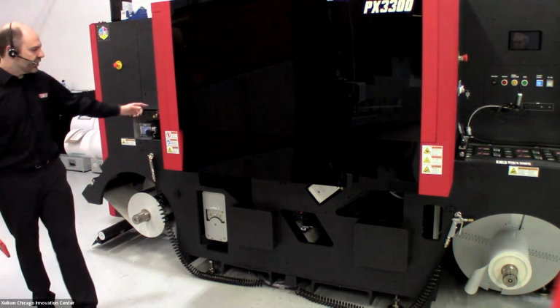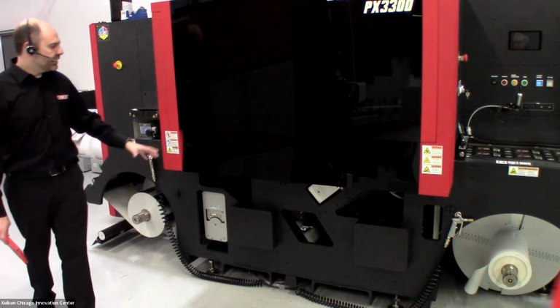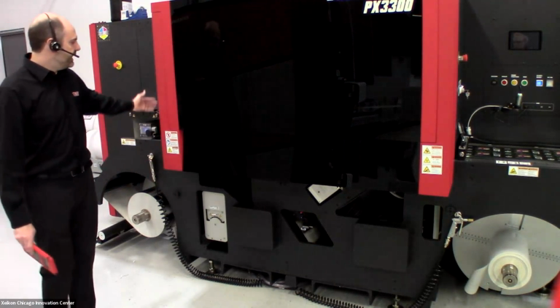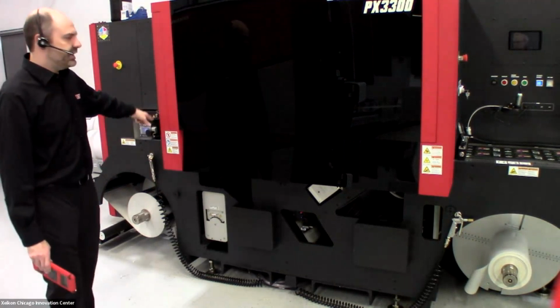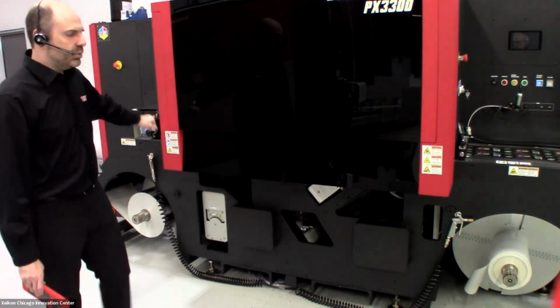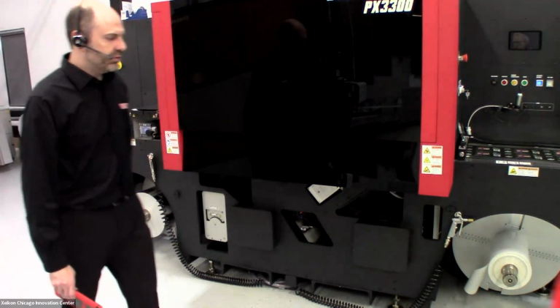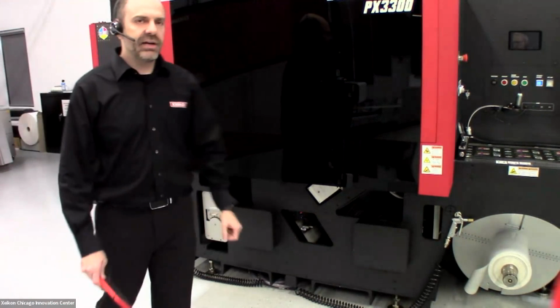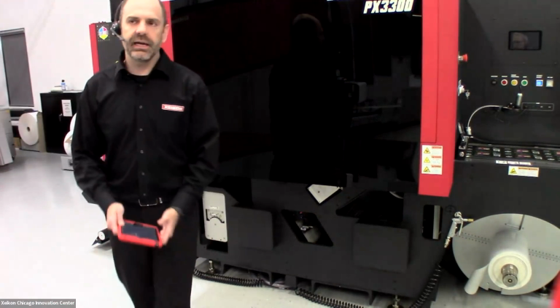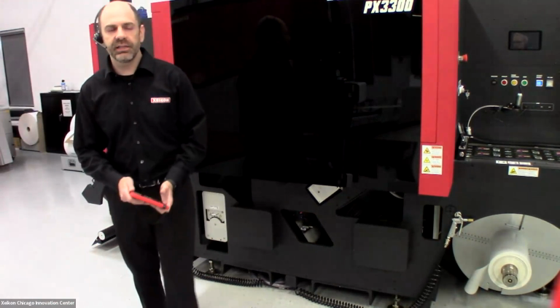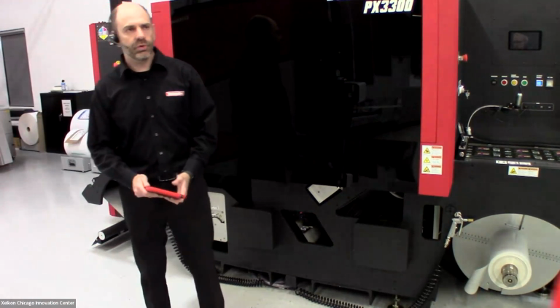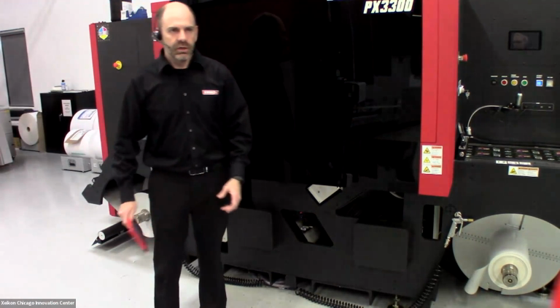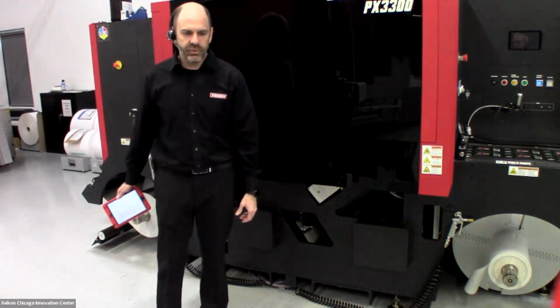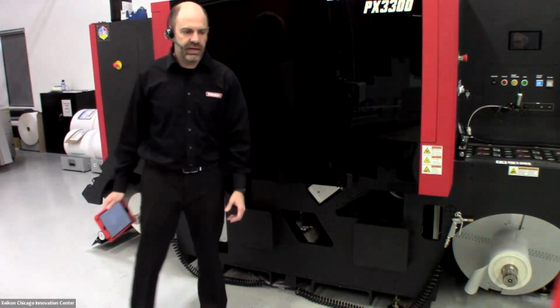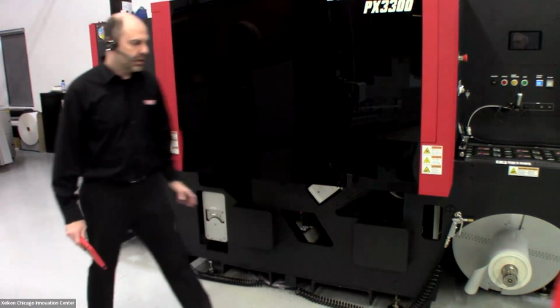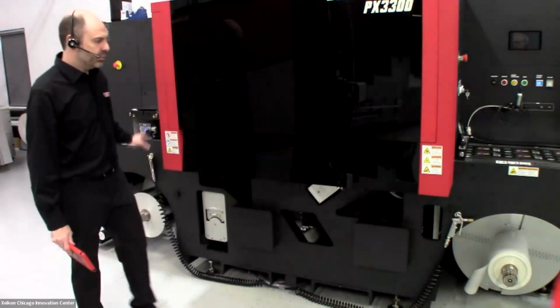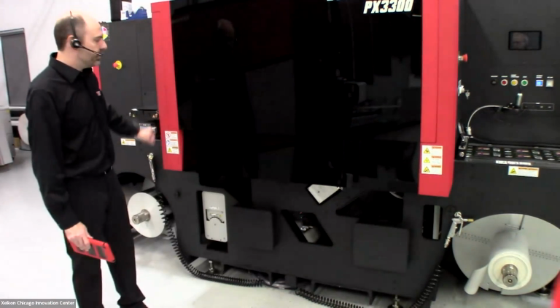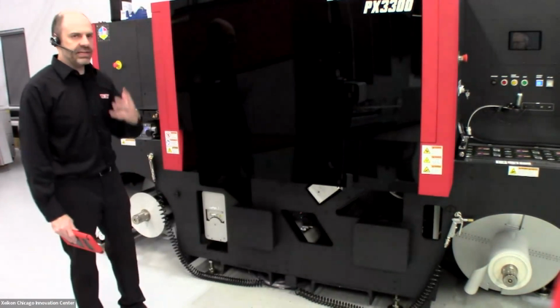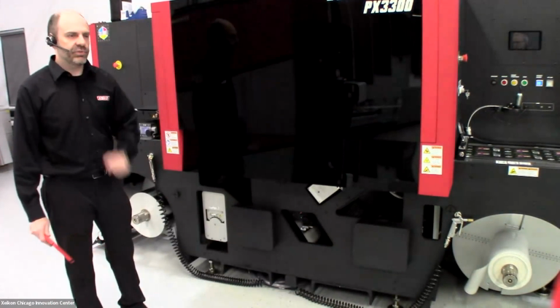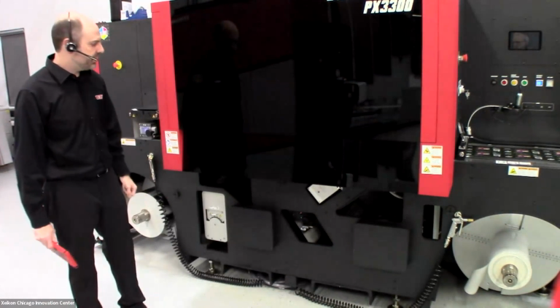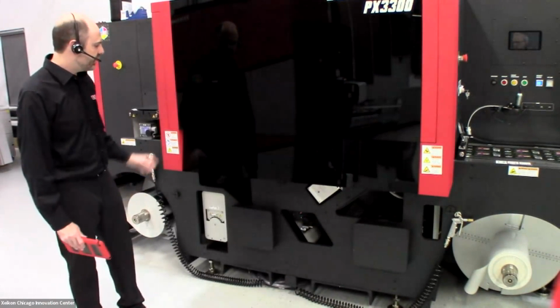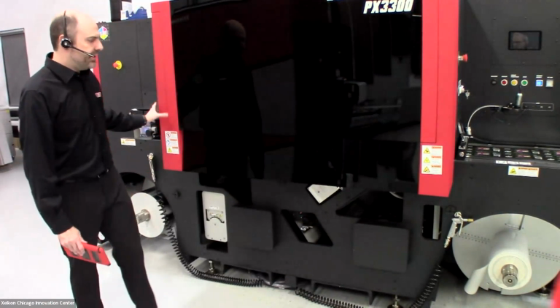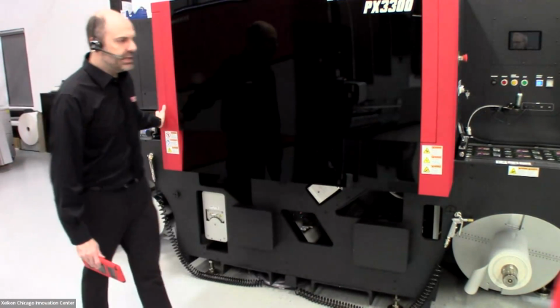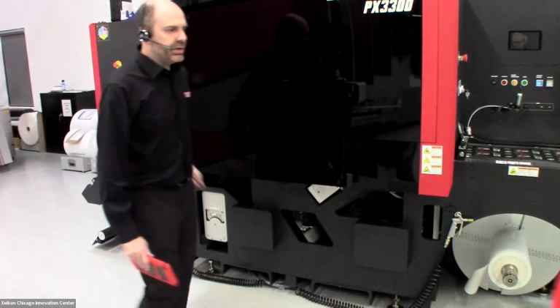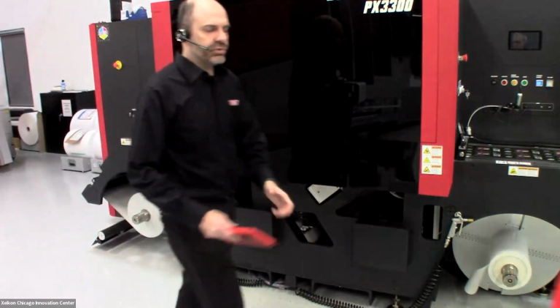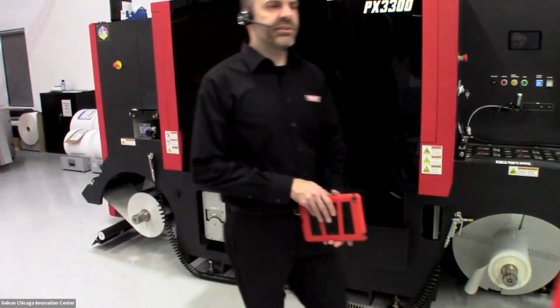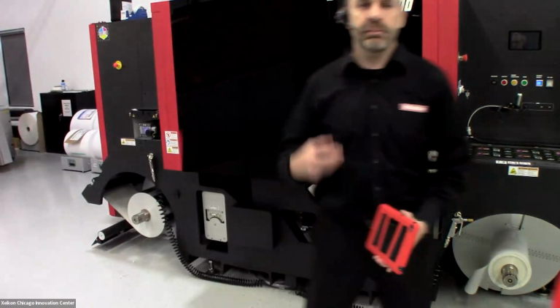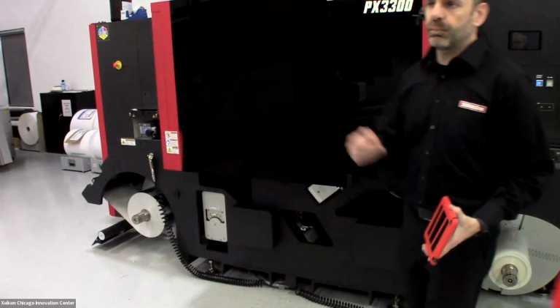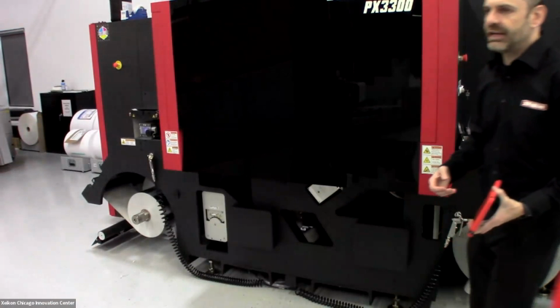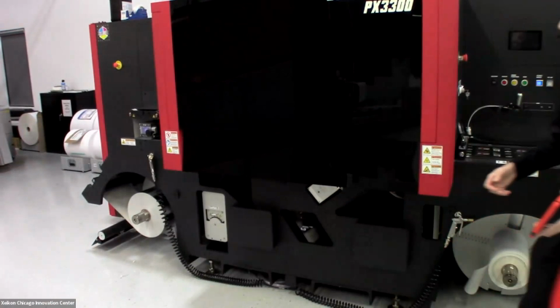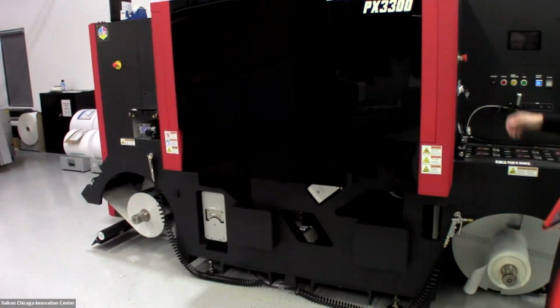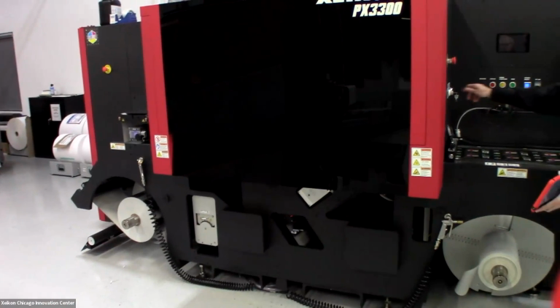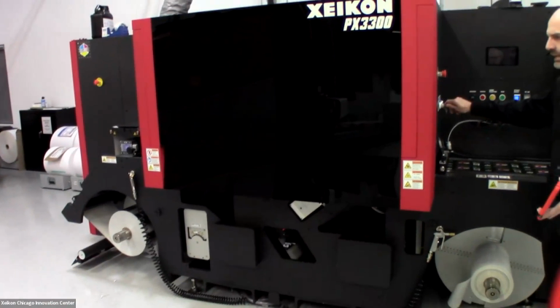From there, we feed into the engine, first passing a cleaning roller — a web cleaner to take any surface contaminants off. Then, once we get into the print engine, we also have an anti-static bar to help reduce any static that might be built up on the media.